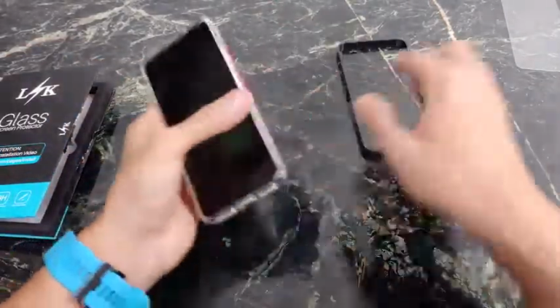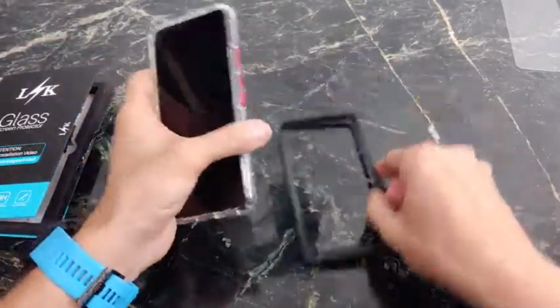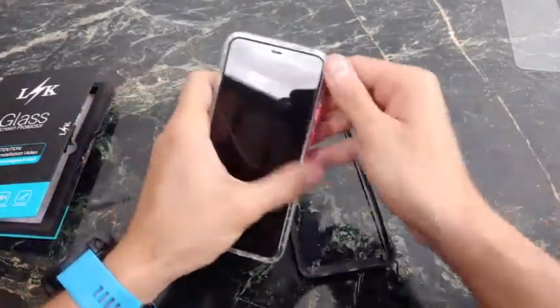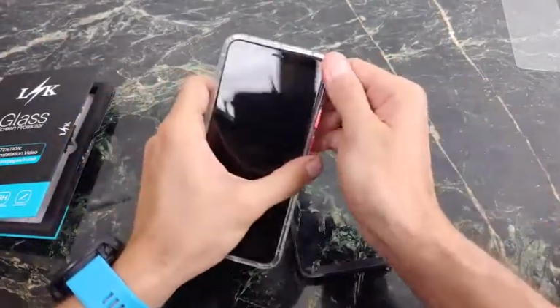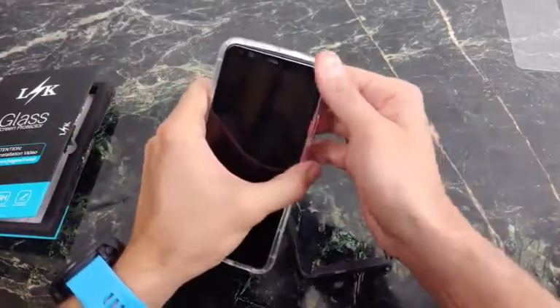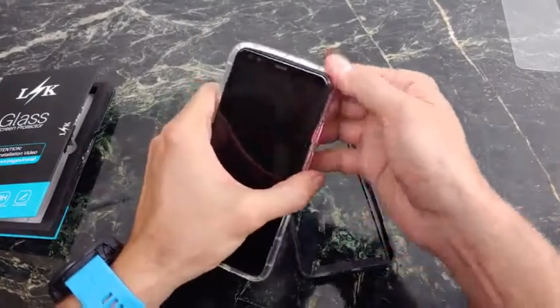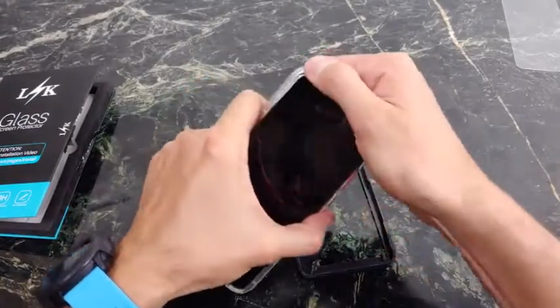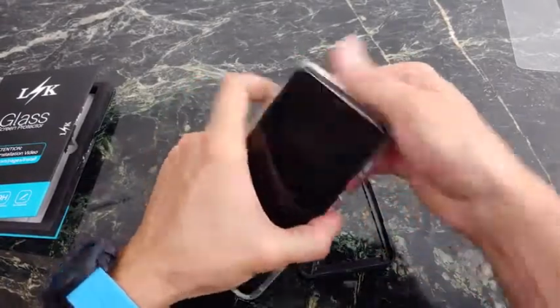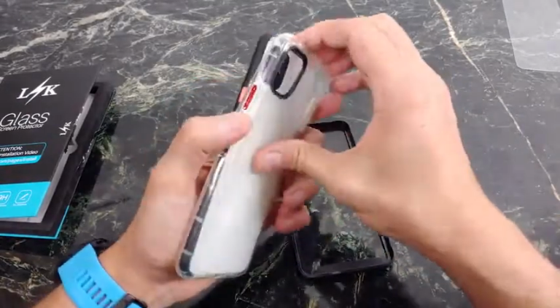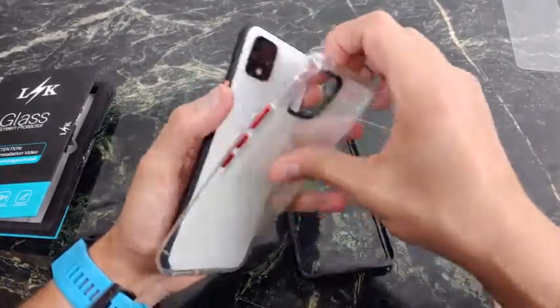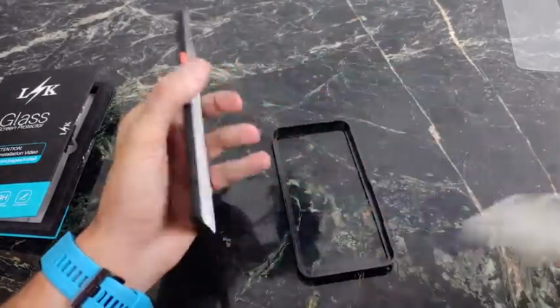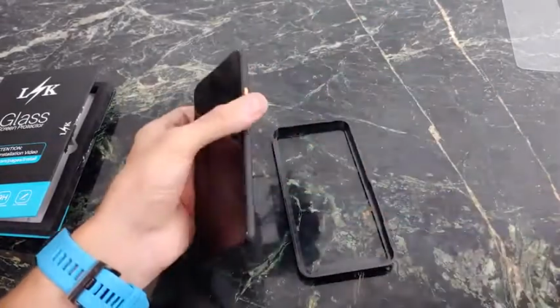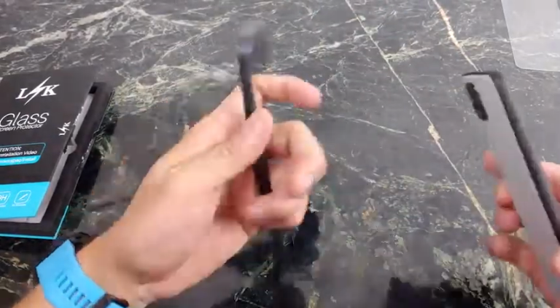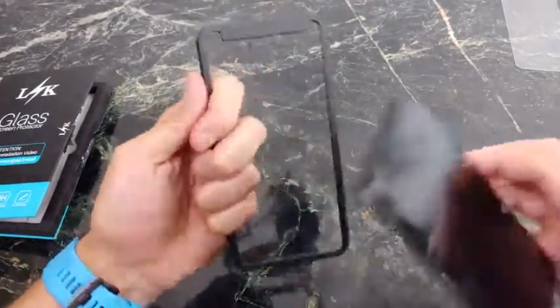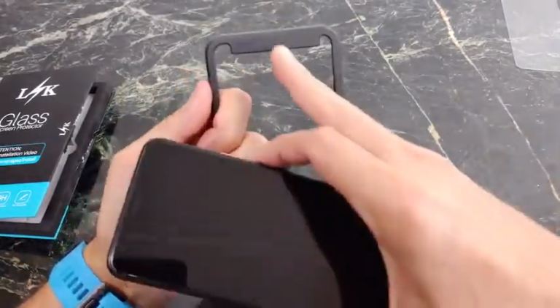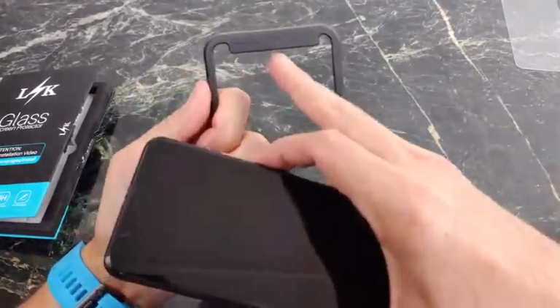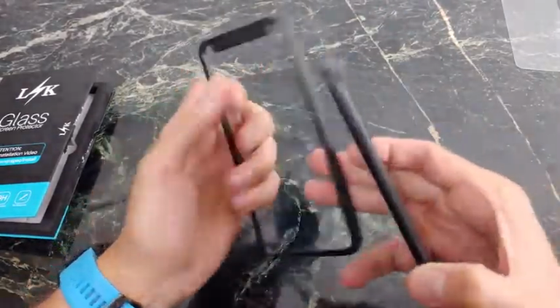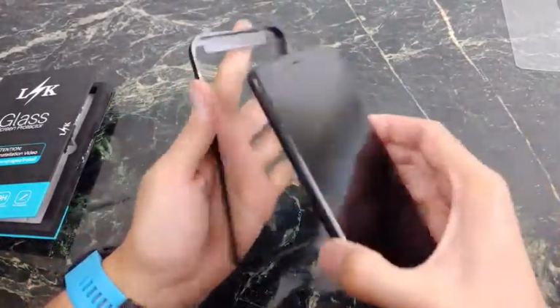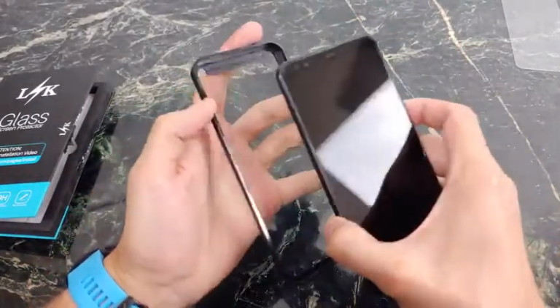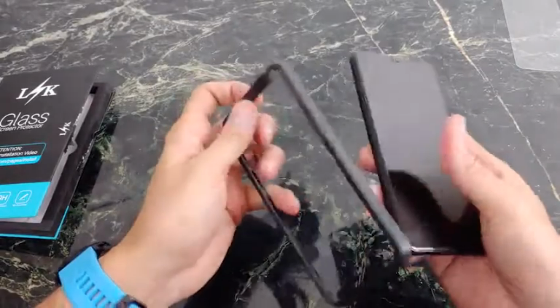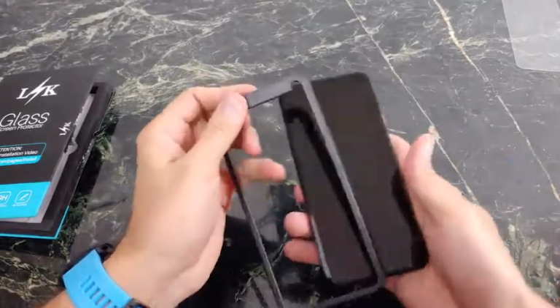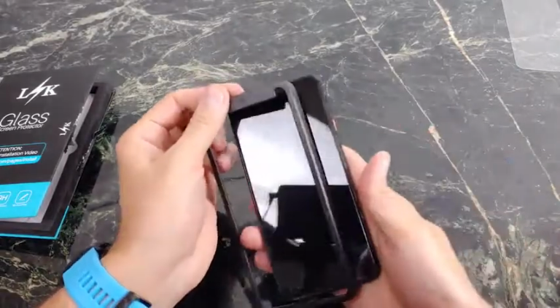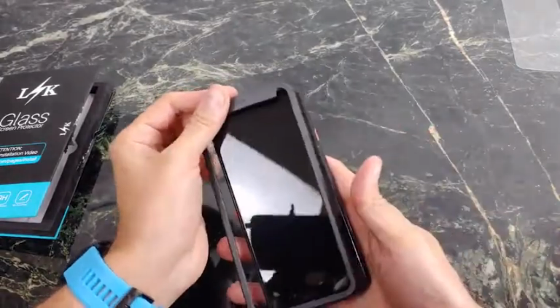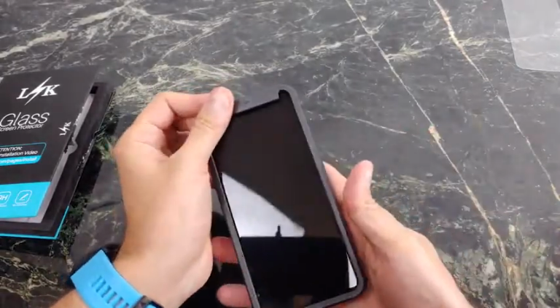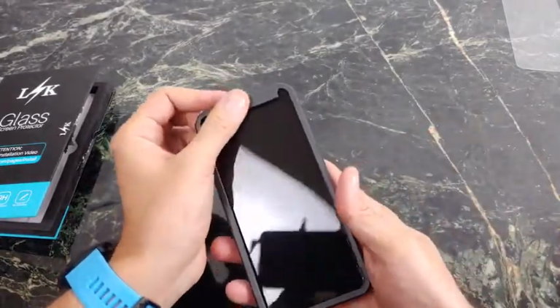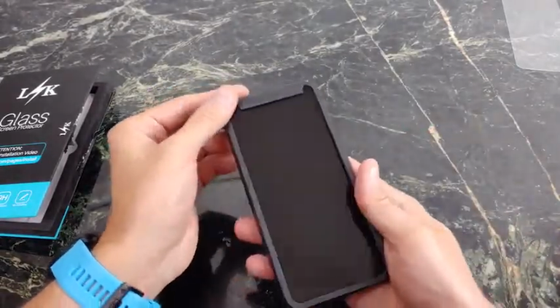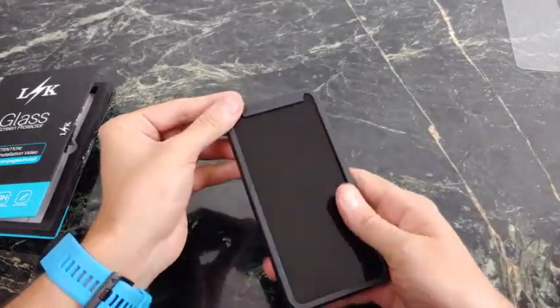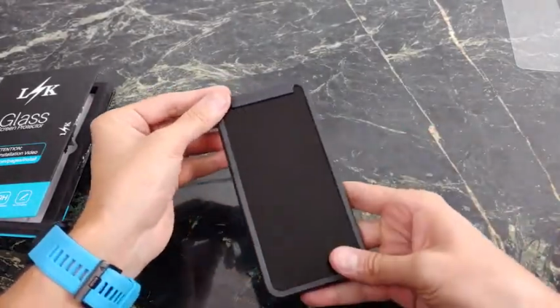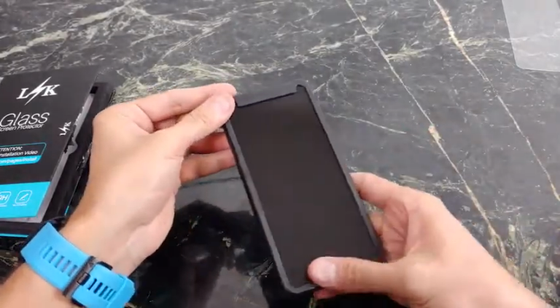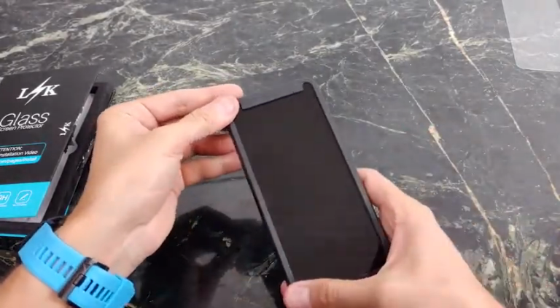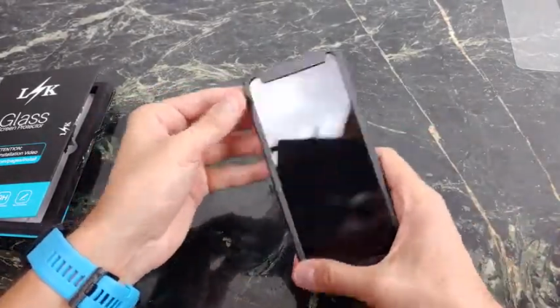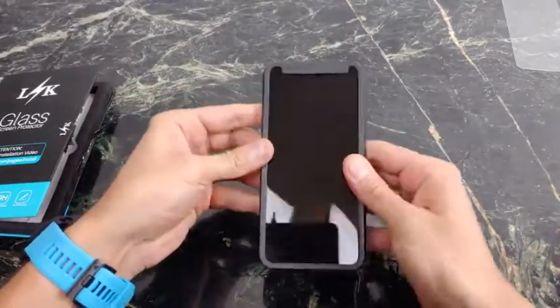Let me go ahead and plop this out, and we might as well install it together. Here it says 'top,' so you want to do something like this. And I really like this guide.